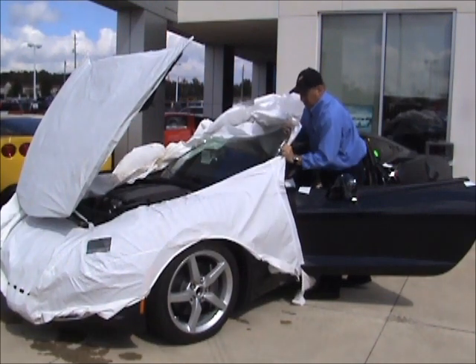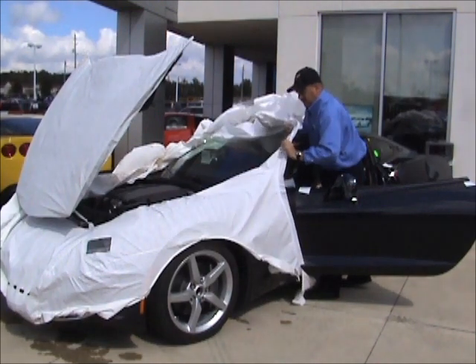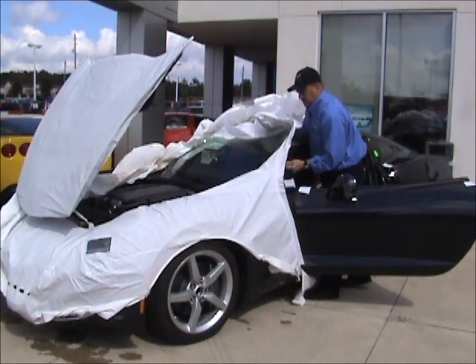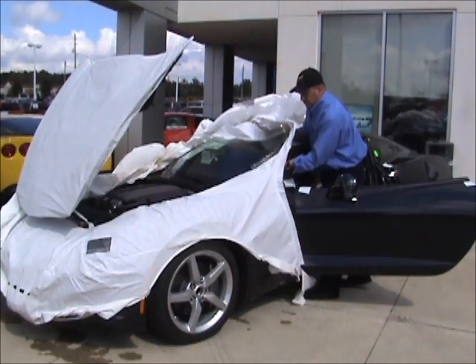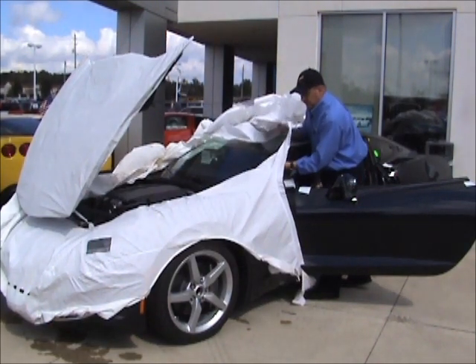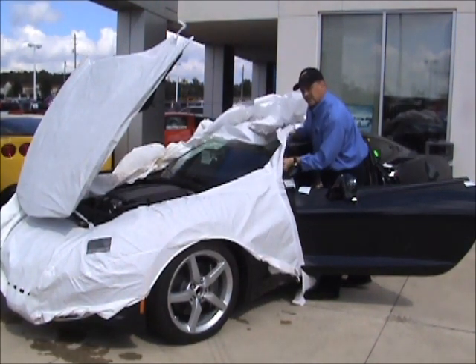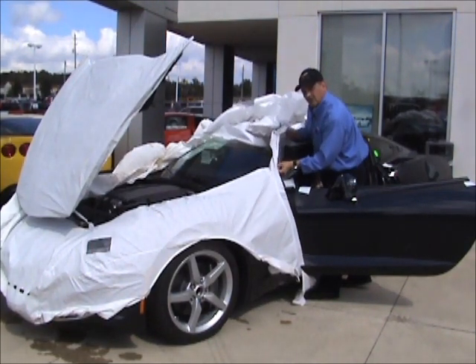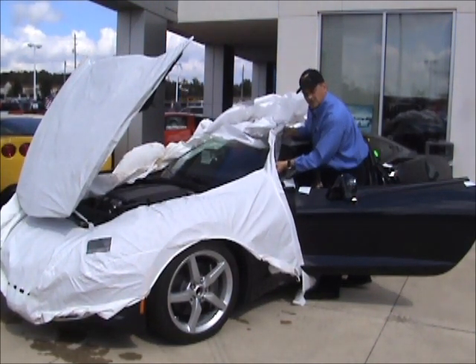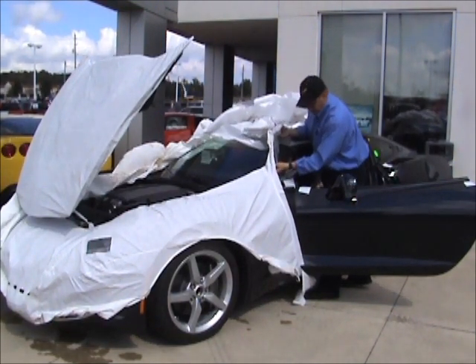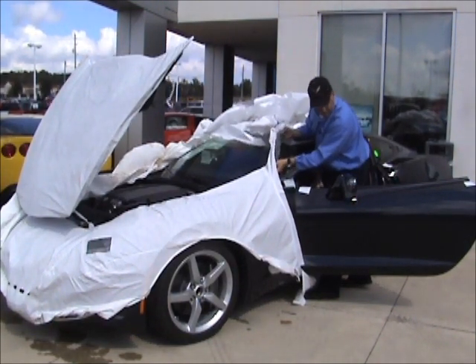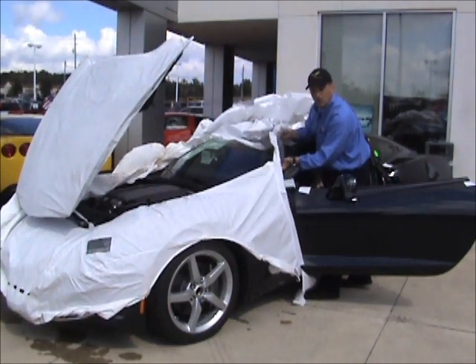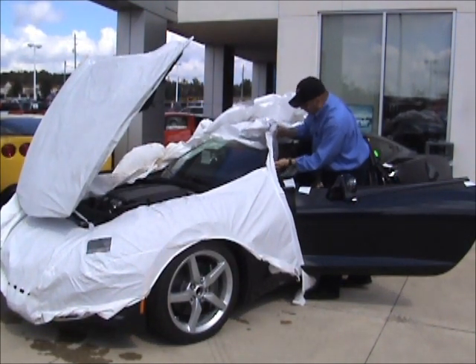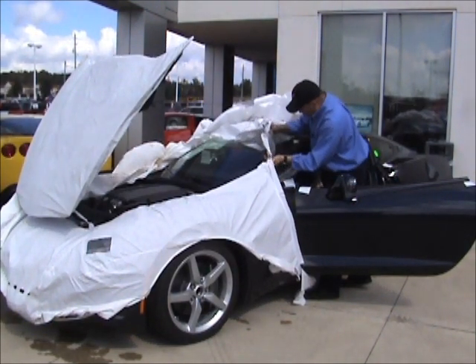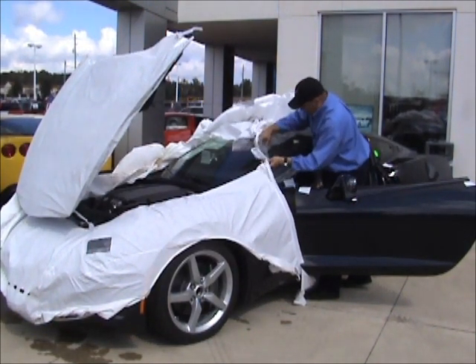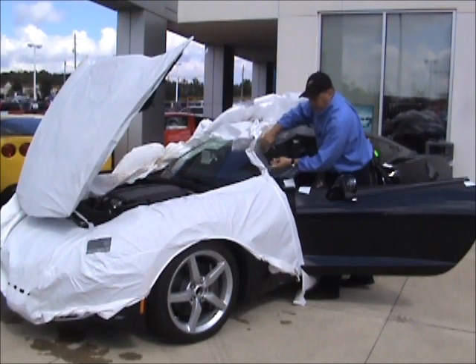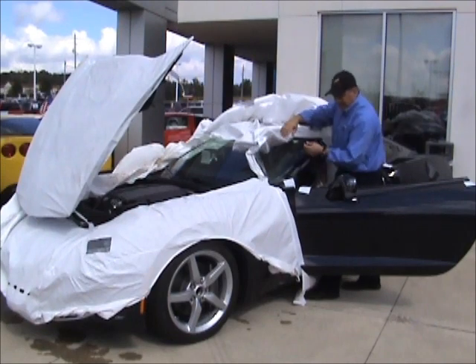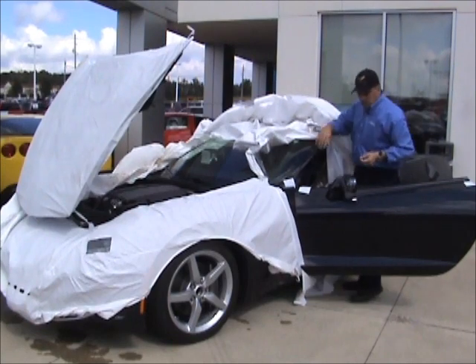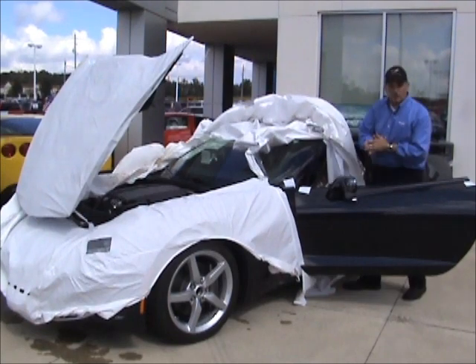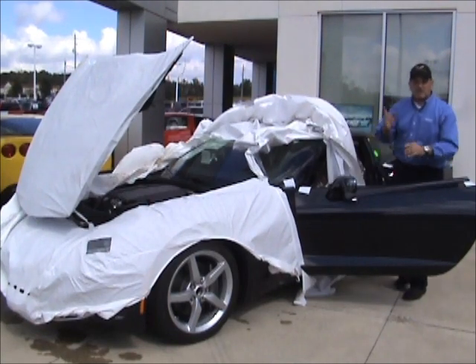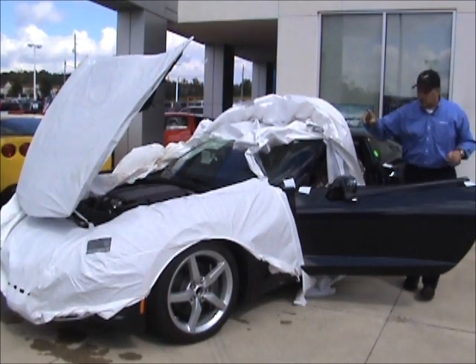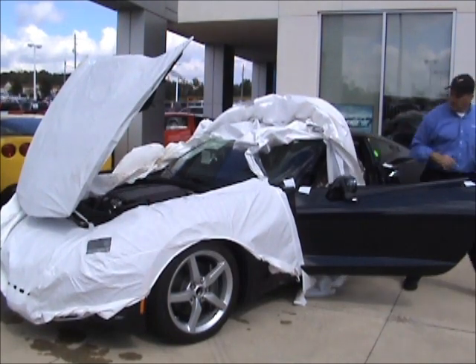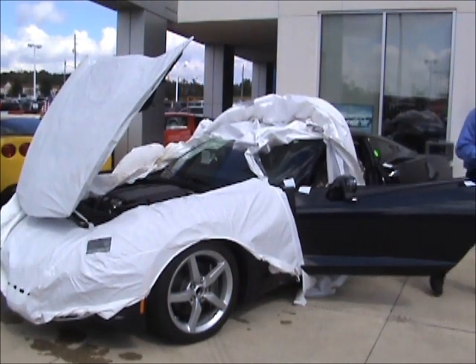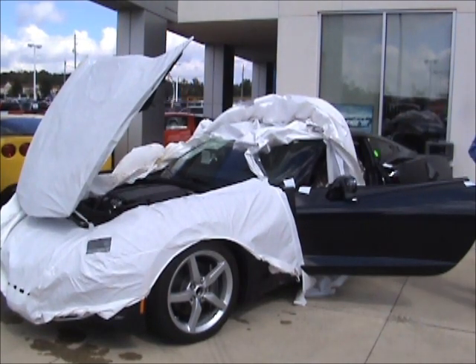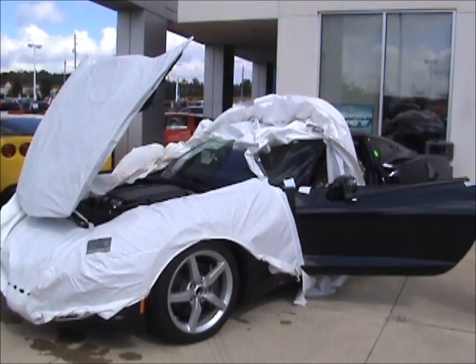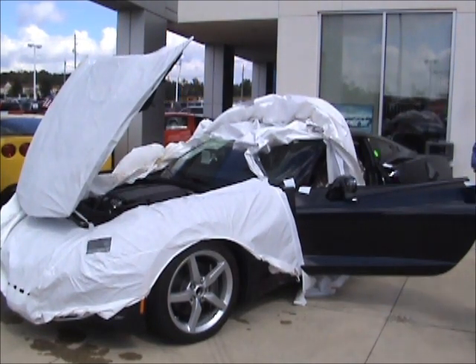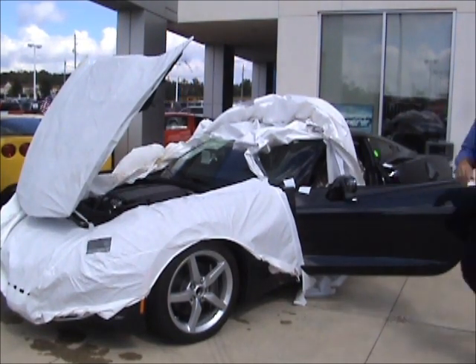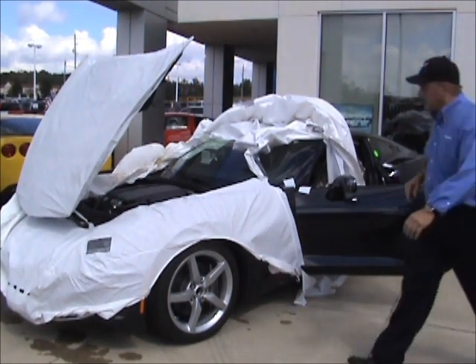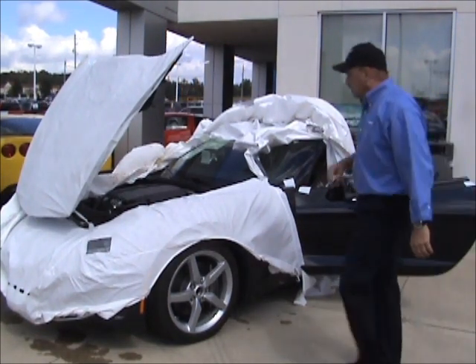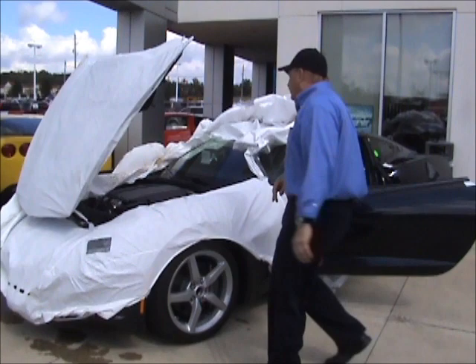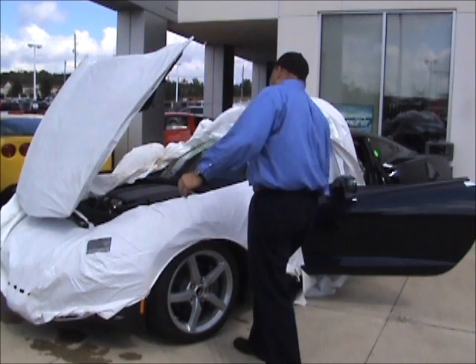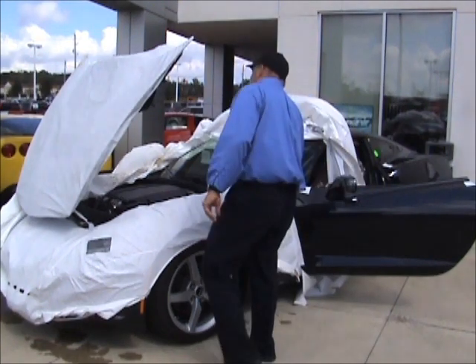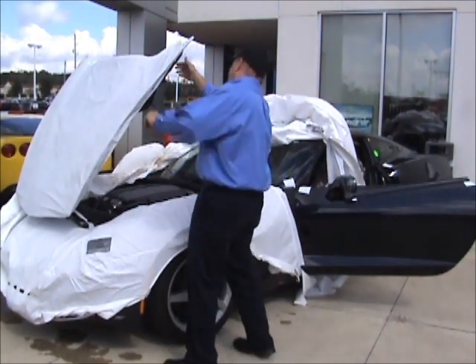Don't forget on the 2LT you're still going to get some nice Kalahari stitching in the top part of the door panel, up on the dash — which we'll show you inside — your steering wheel, around the shifter. Very, very nicely done.